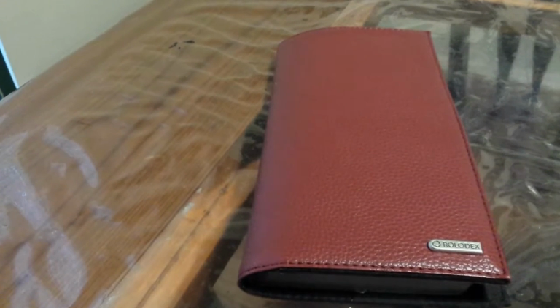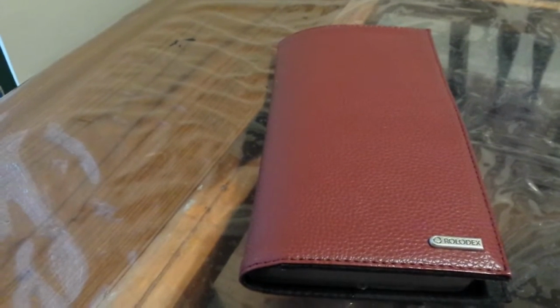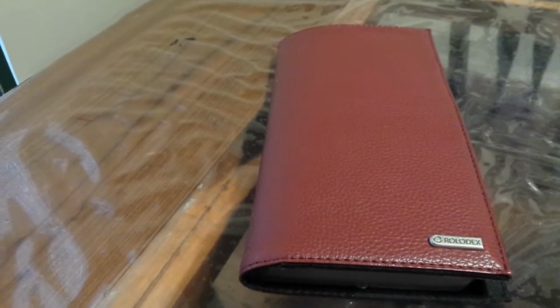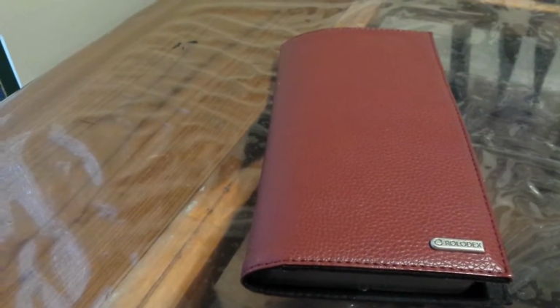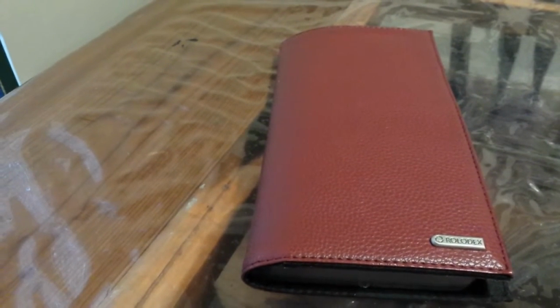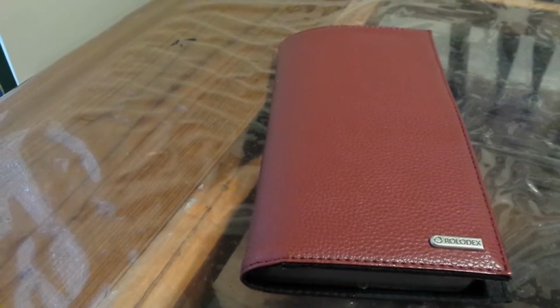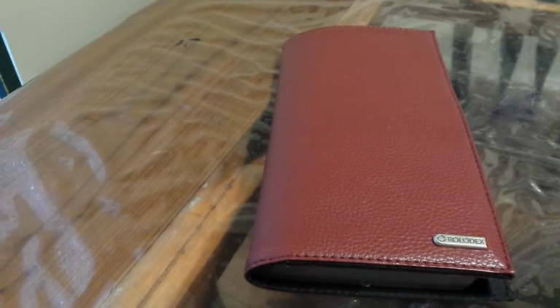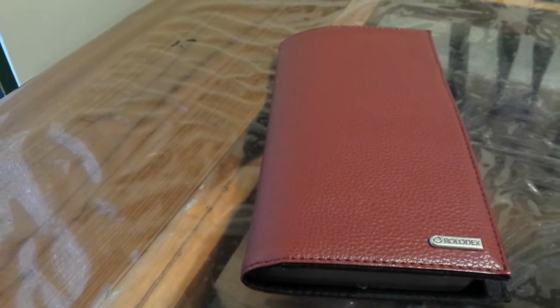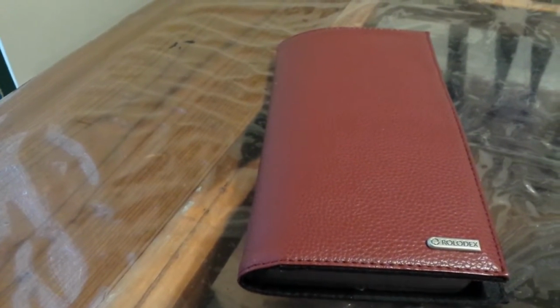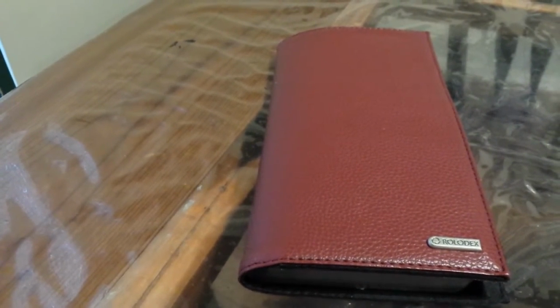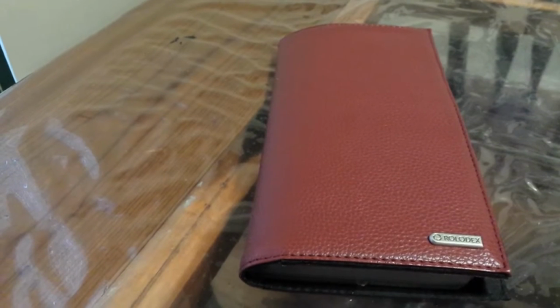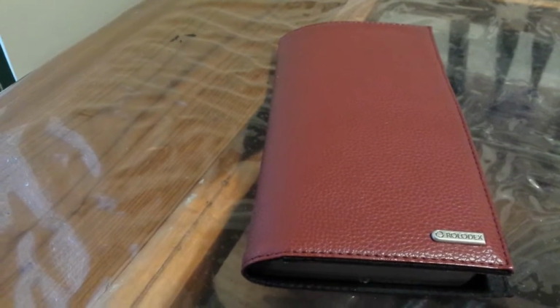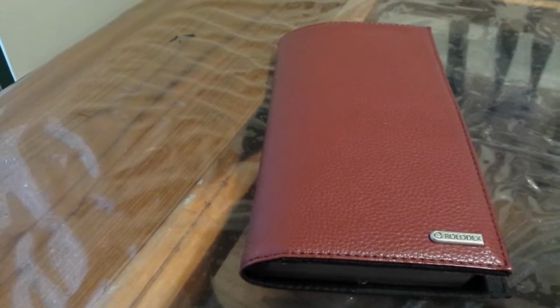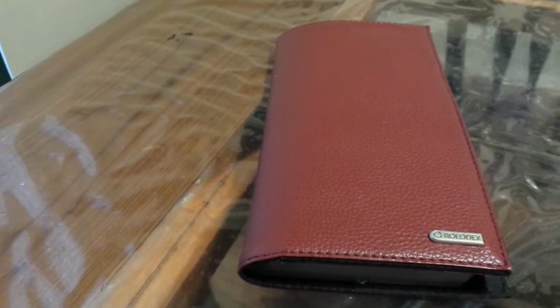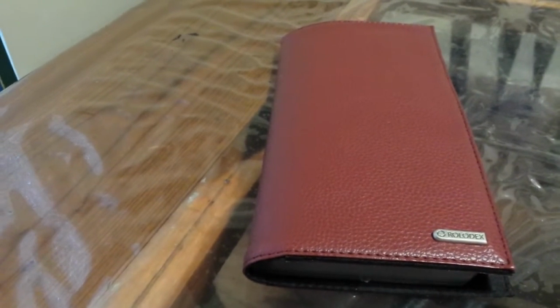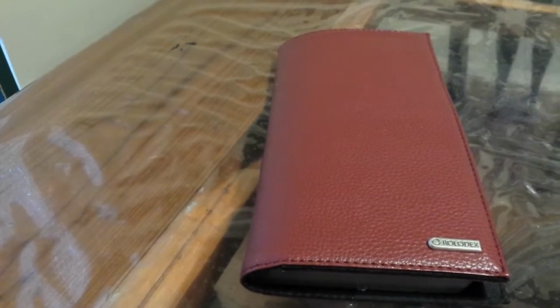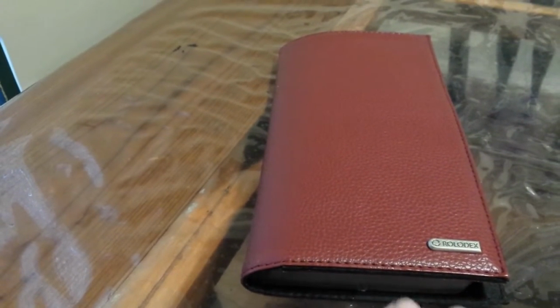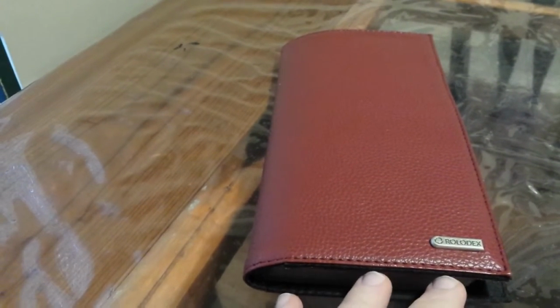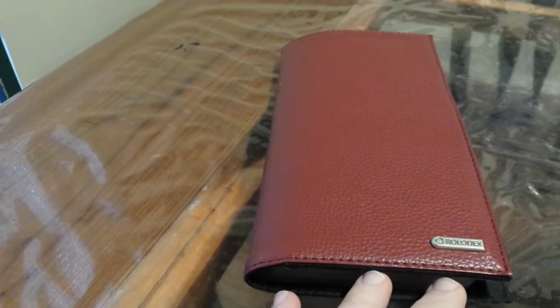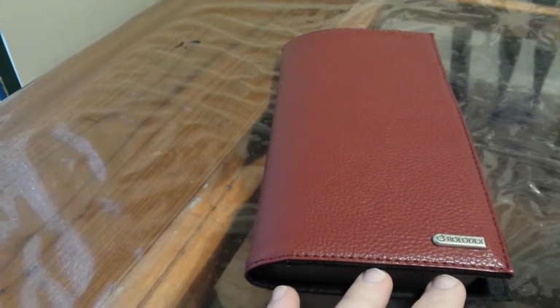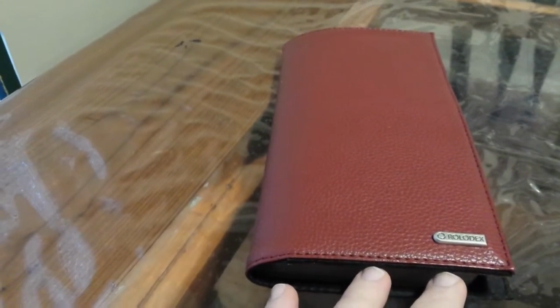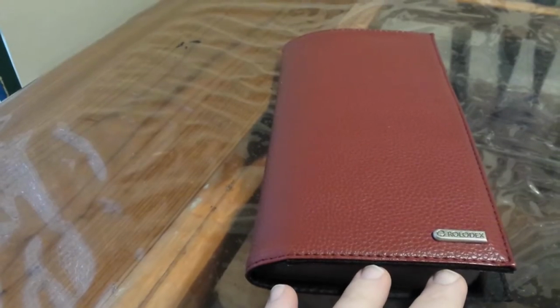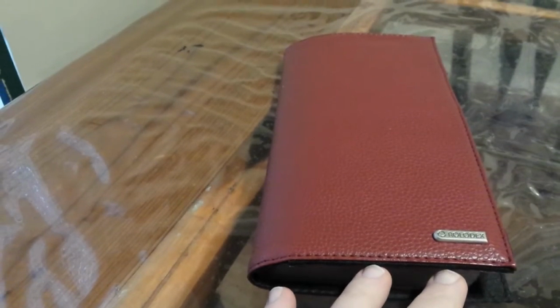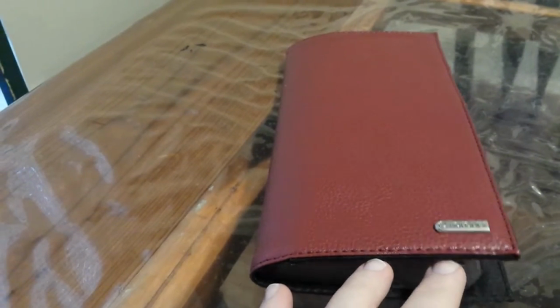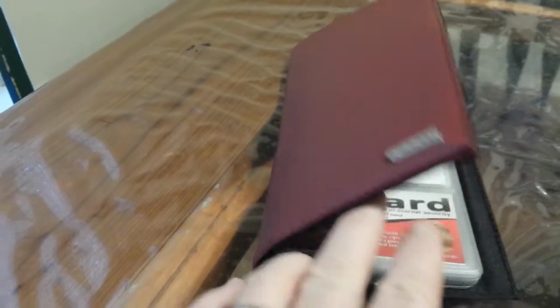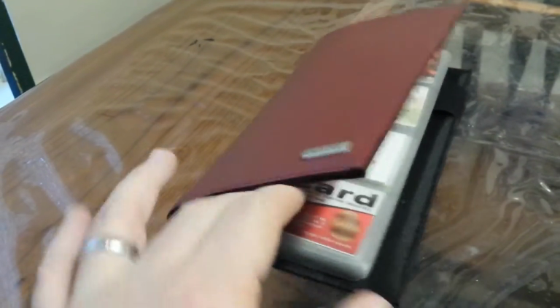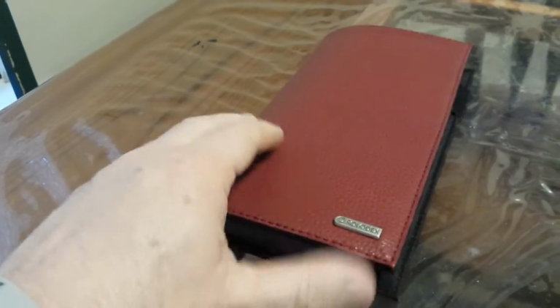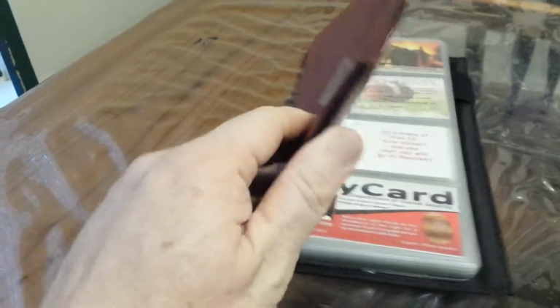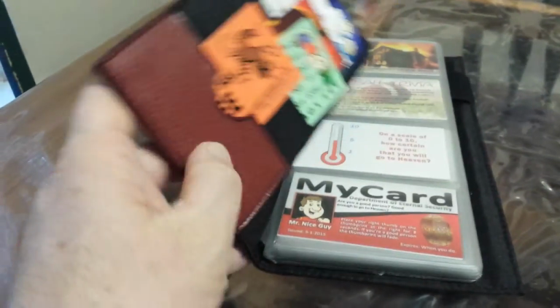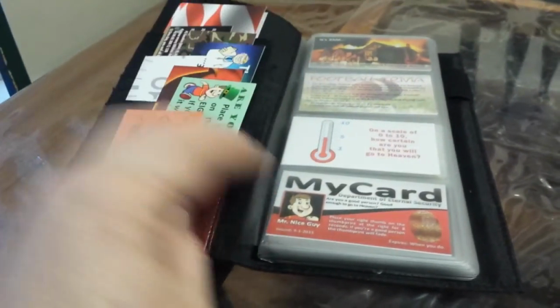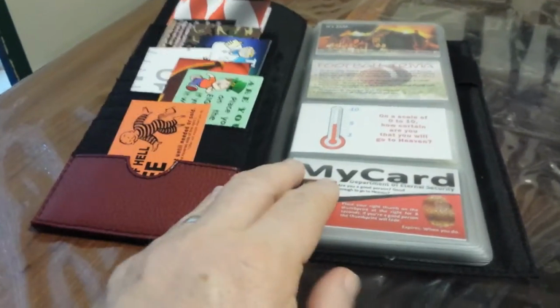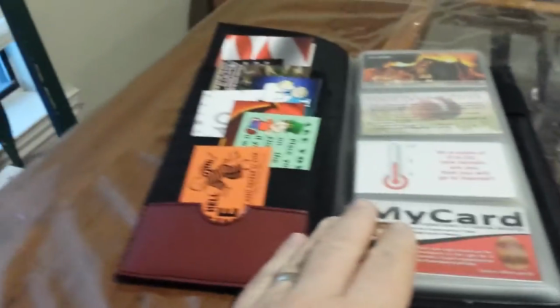Good evening, this is Carl Kelpflash with Bazookan Ministries. Before me is a tract Rolodex. These were donated to our ministry to offer to our donors. Inside the tract Rolodex, you'll find a collection of our tracts.